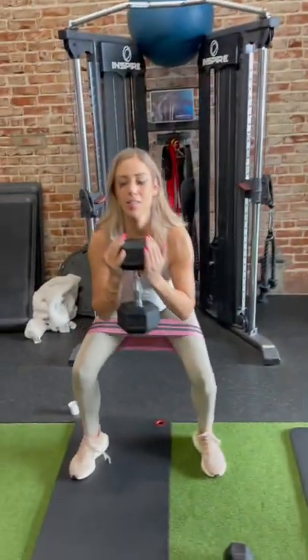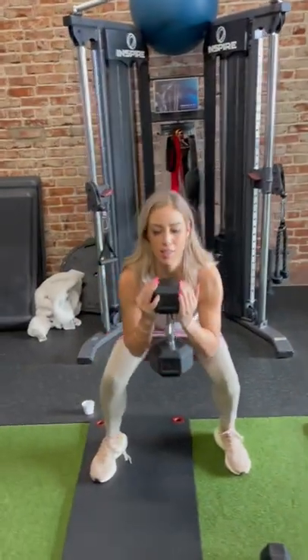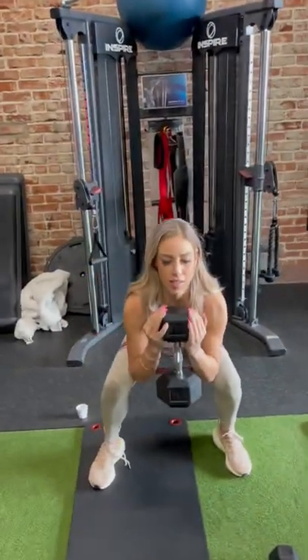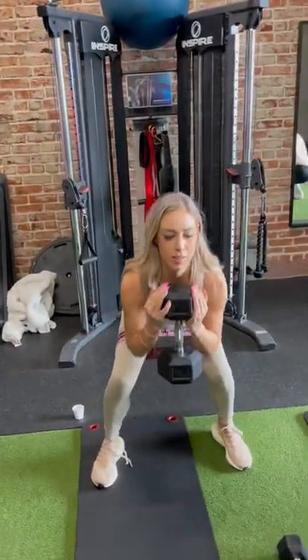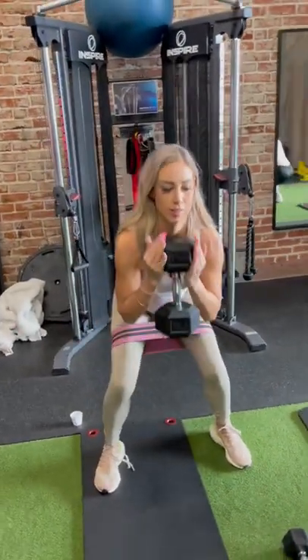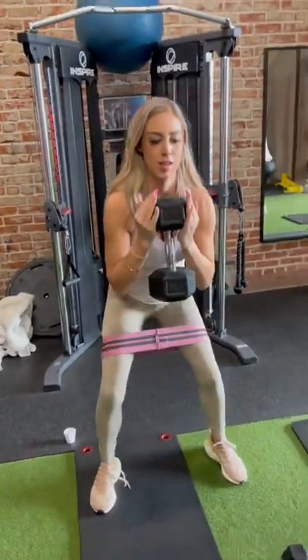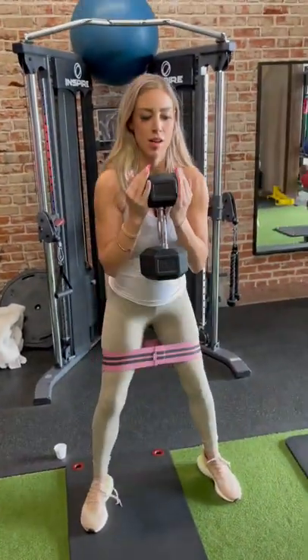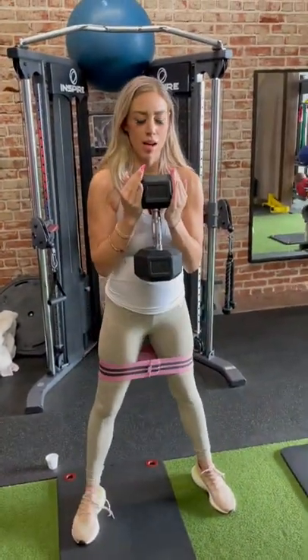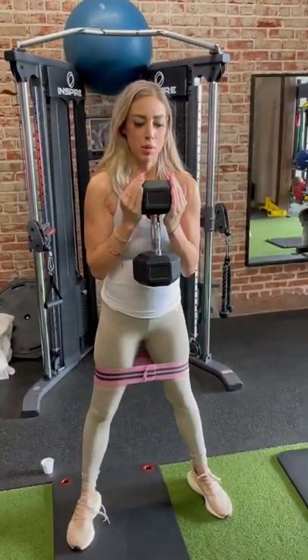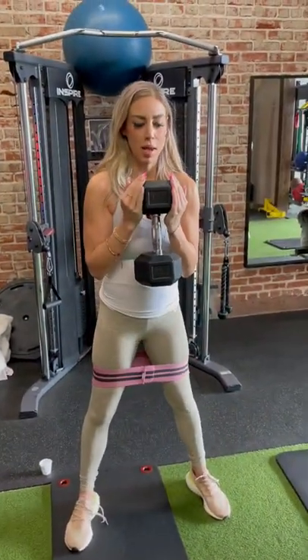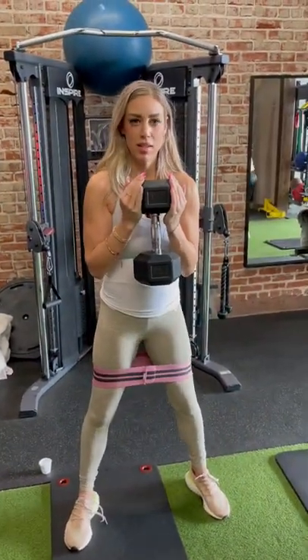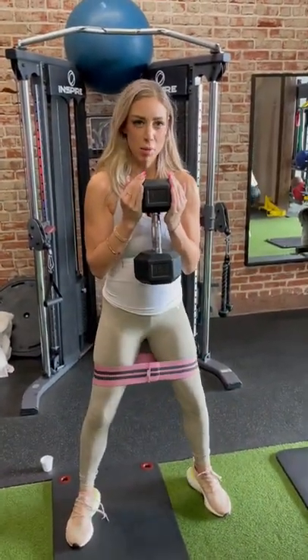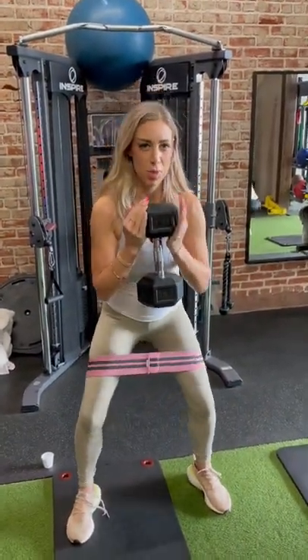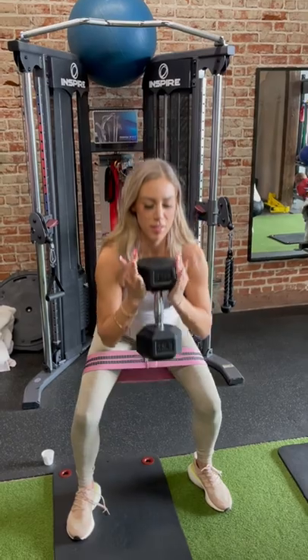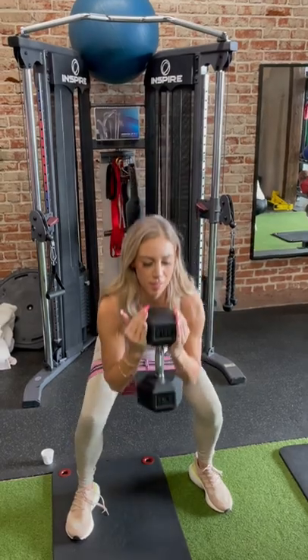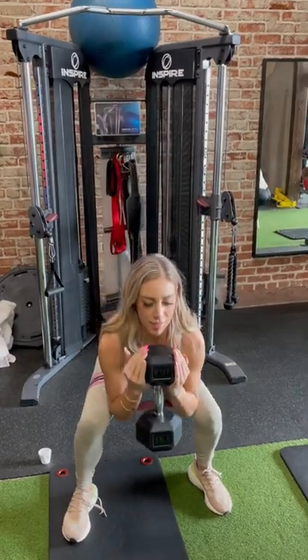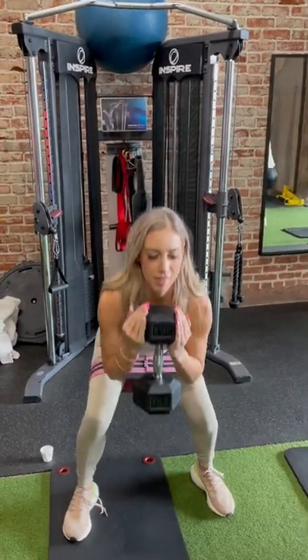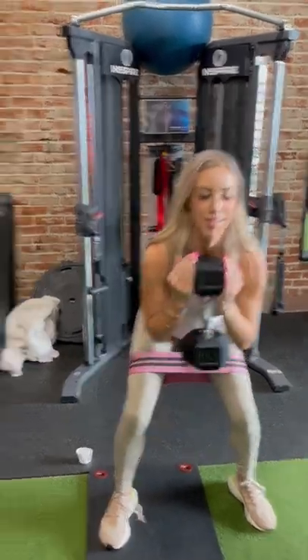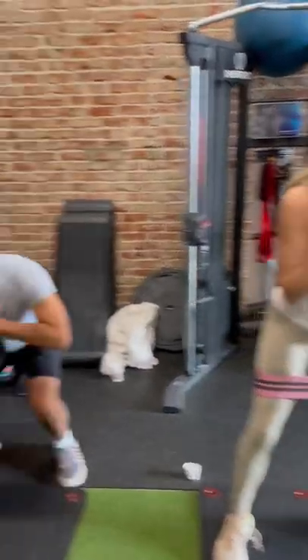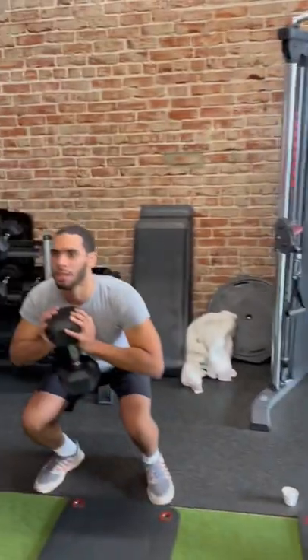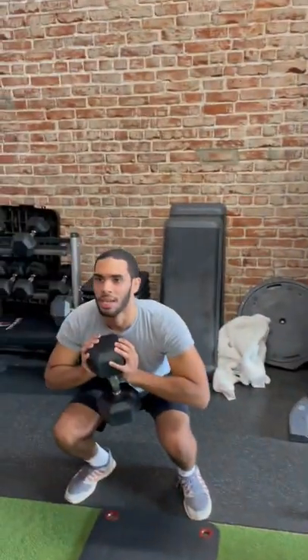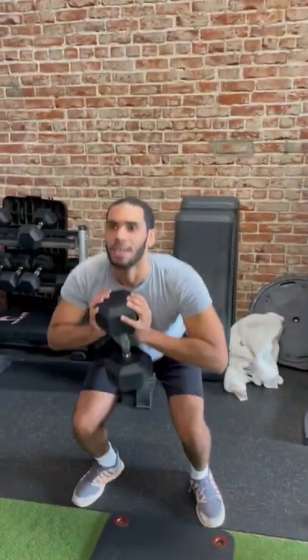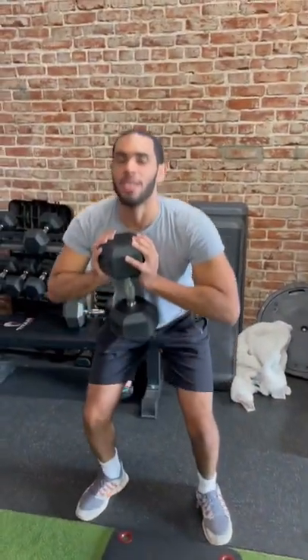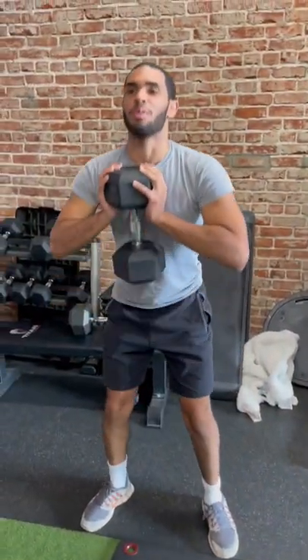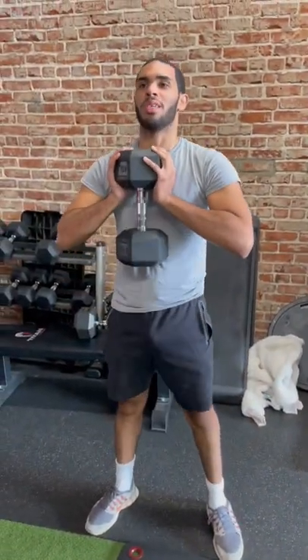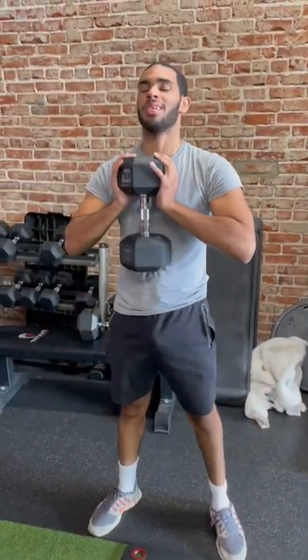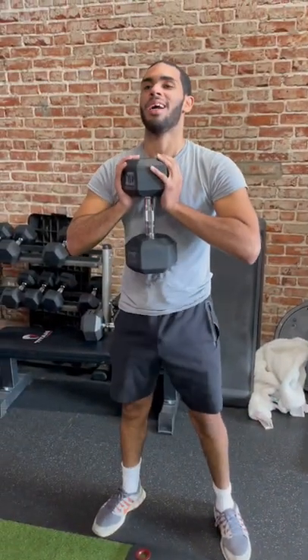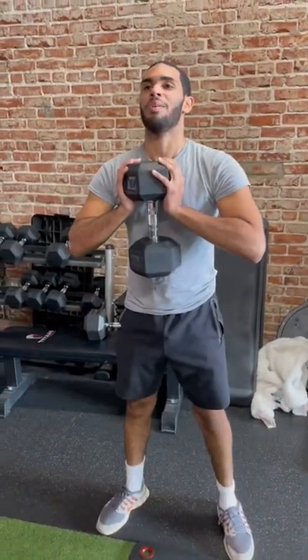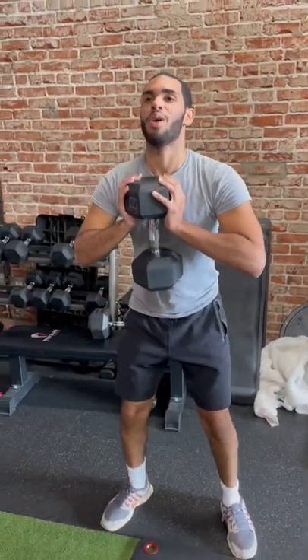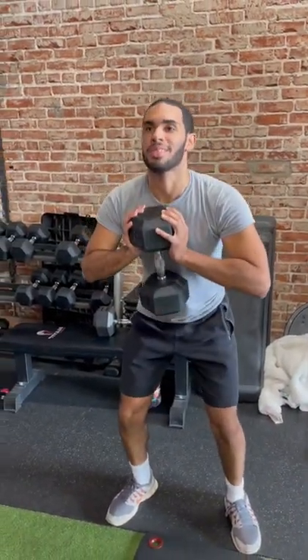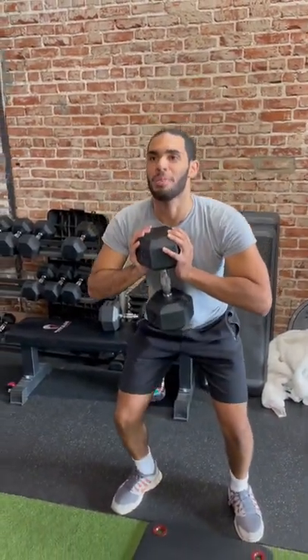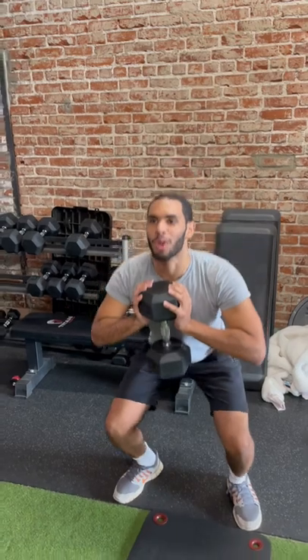Sarita — I am doing band-aid goblet squats. Nice. Angel — I'm doing pulse goblet squats.